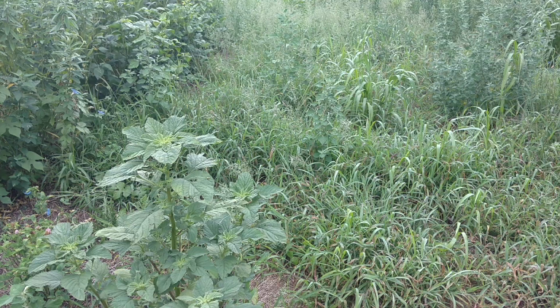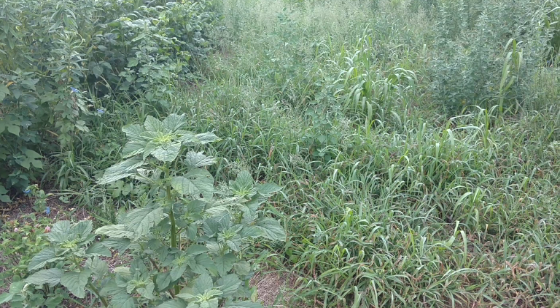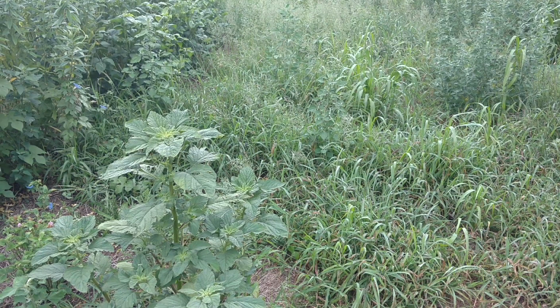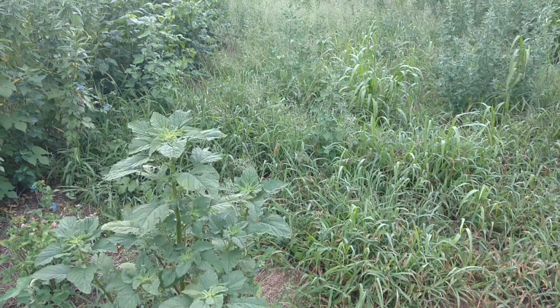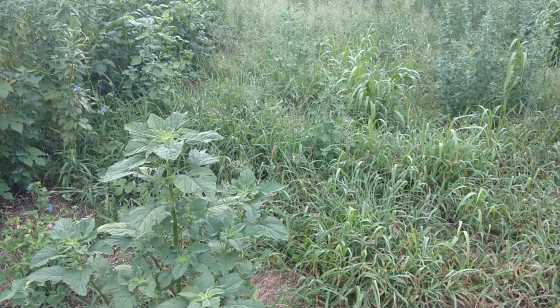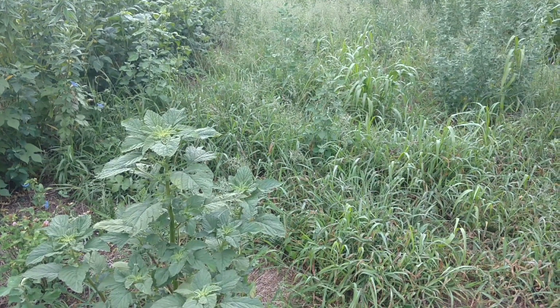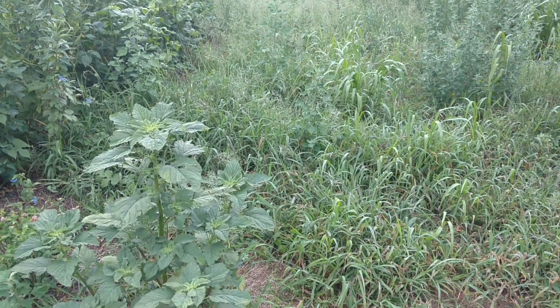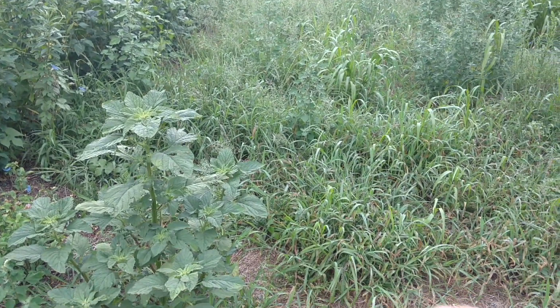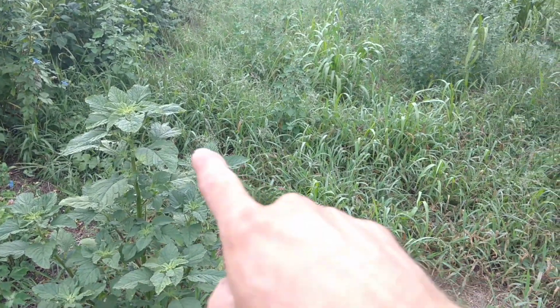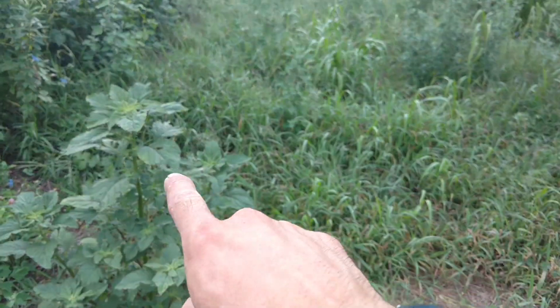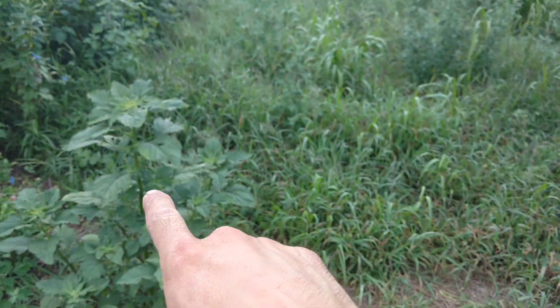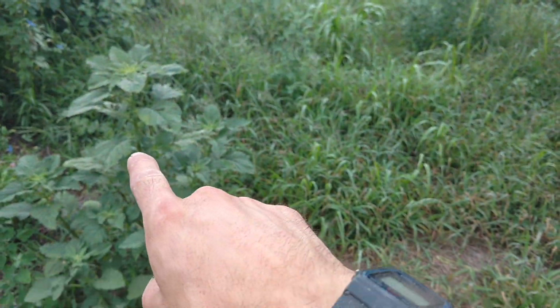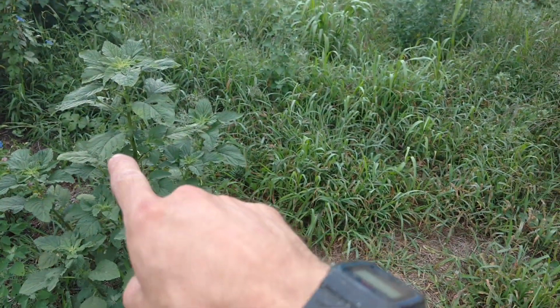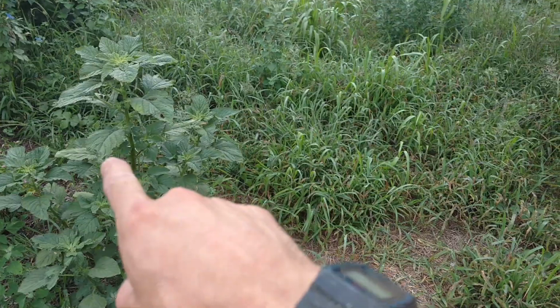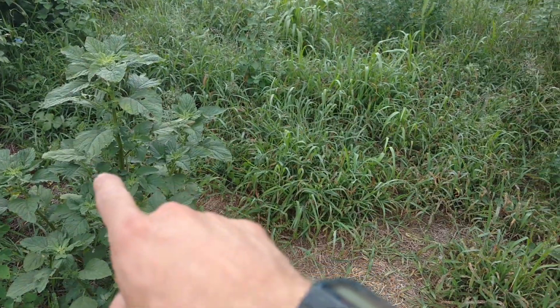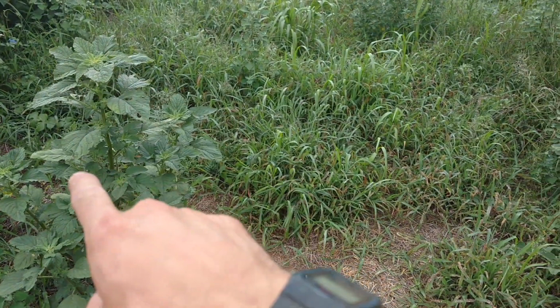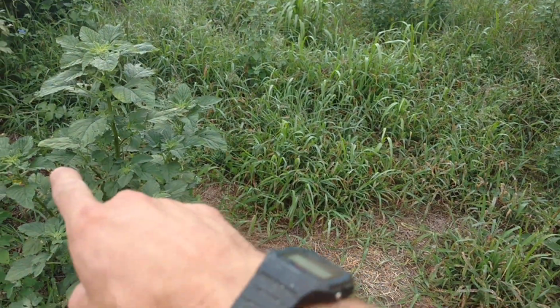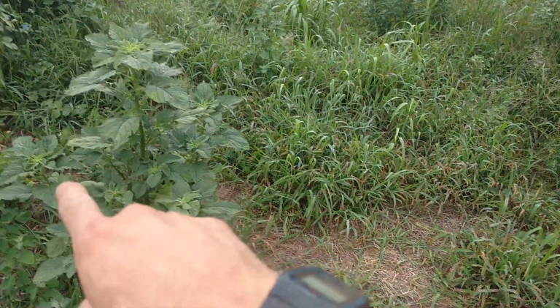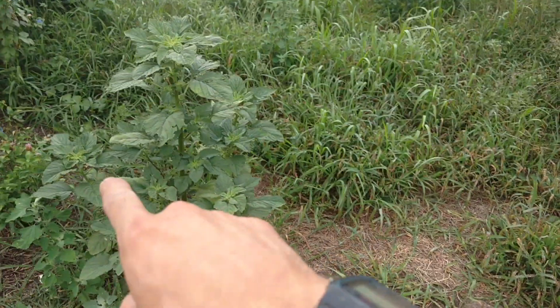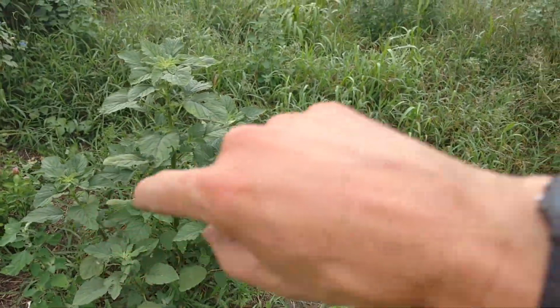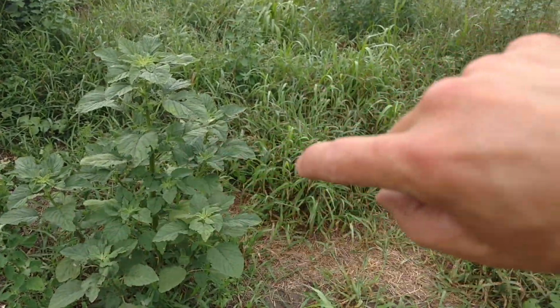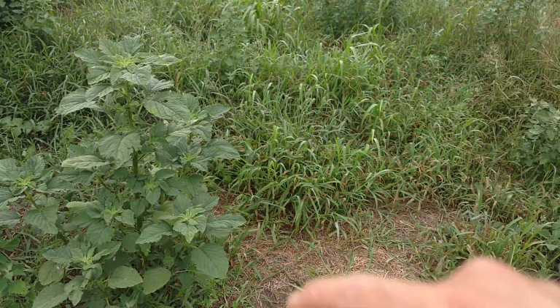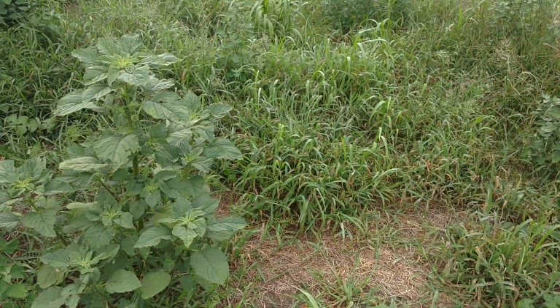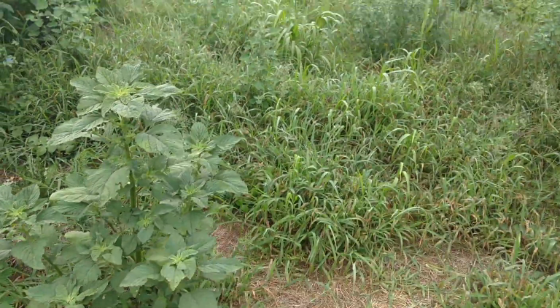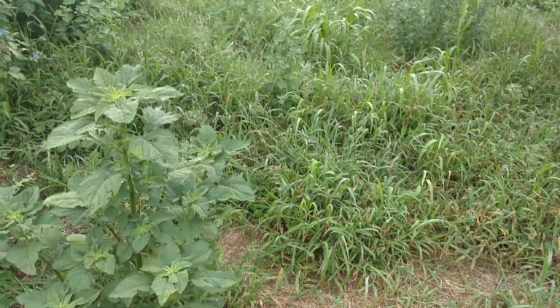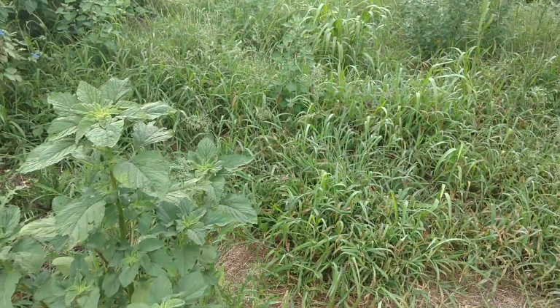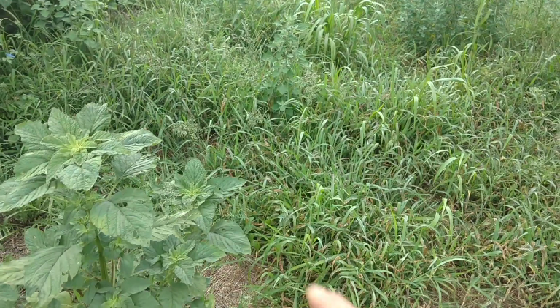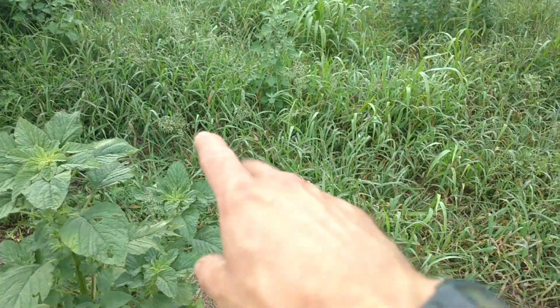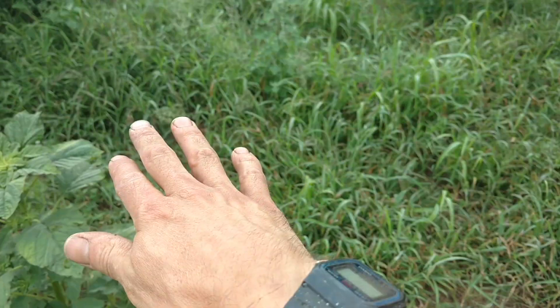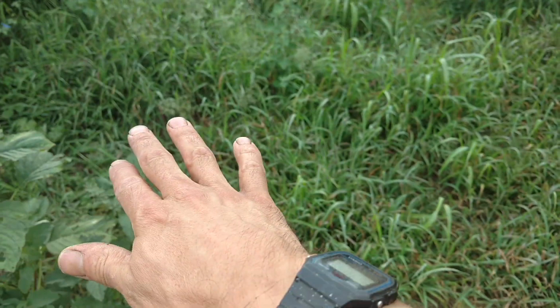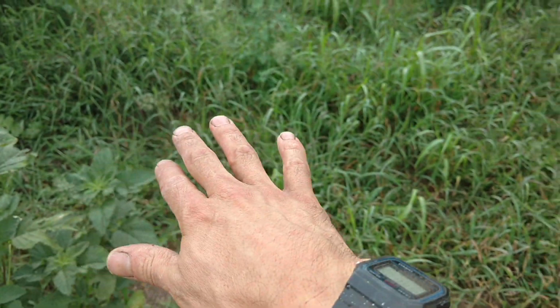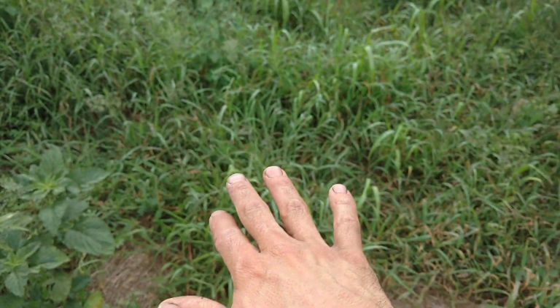Dan Perkins, Jasper County Swollen Water Cover Crop Guy. Here are the plots that got roller crimped. It is now August 1st, and you can see it's a weedy mess.